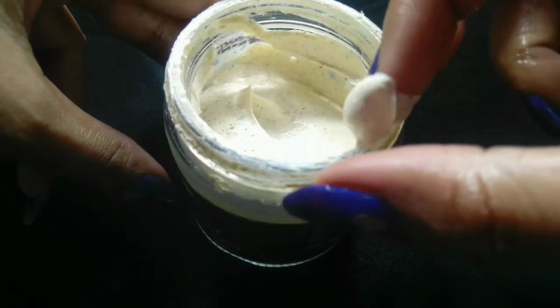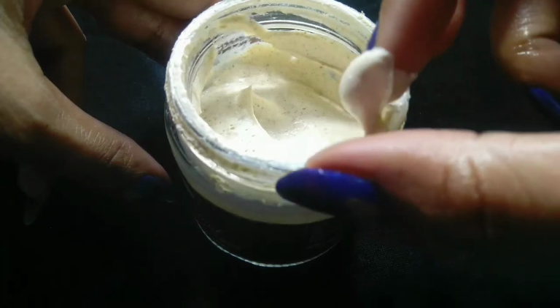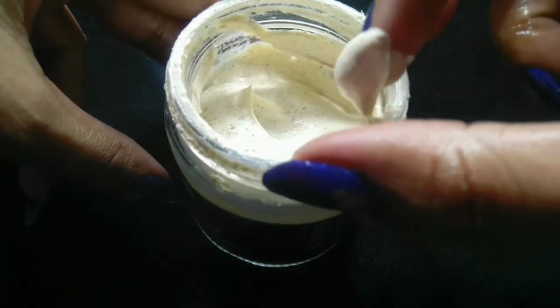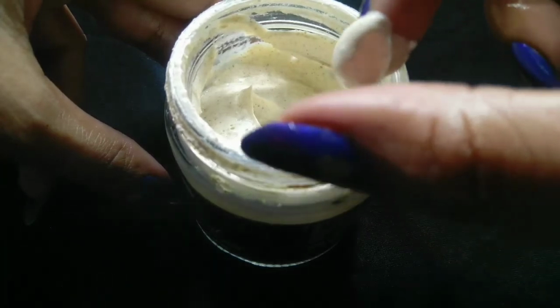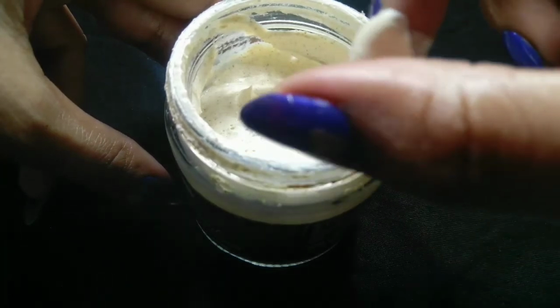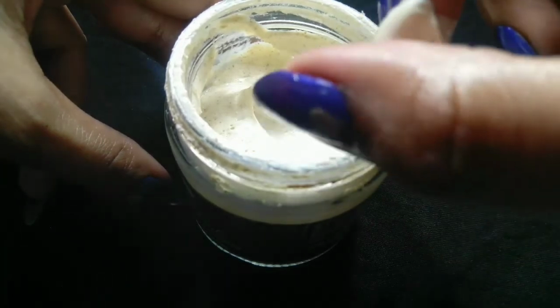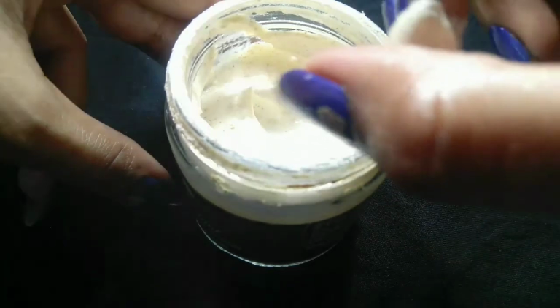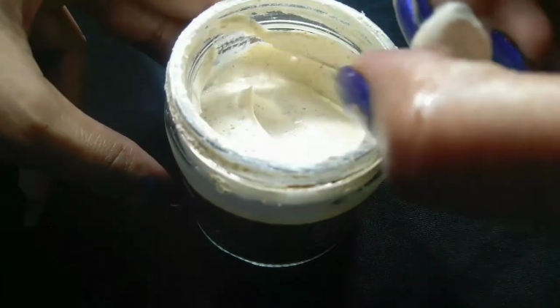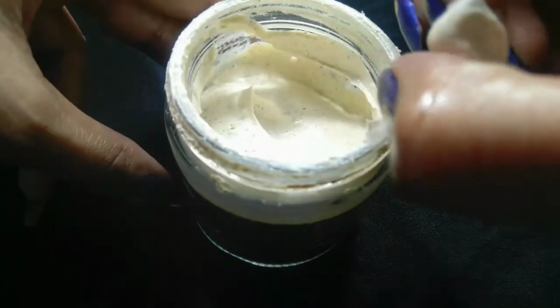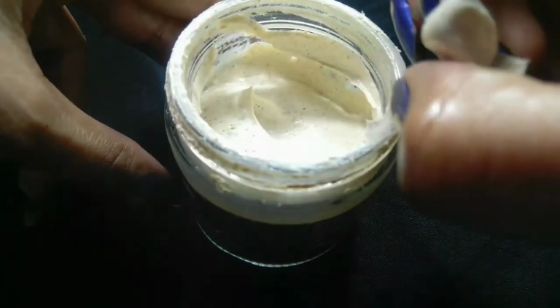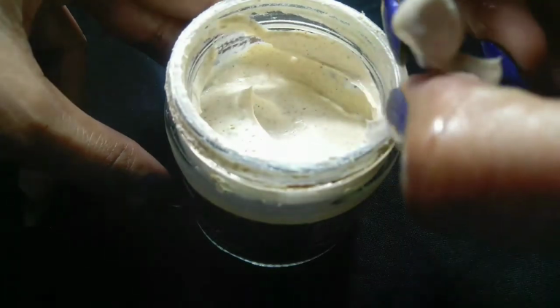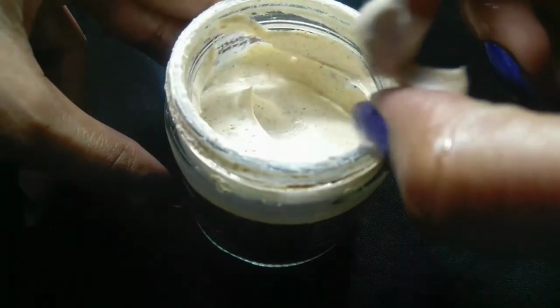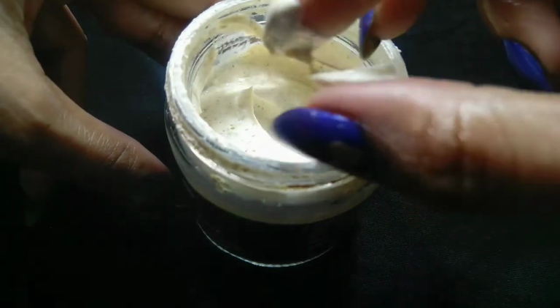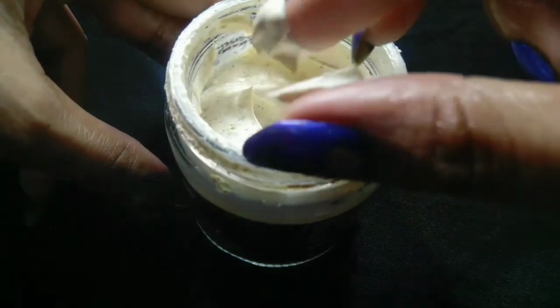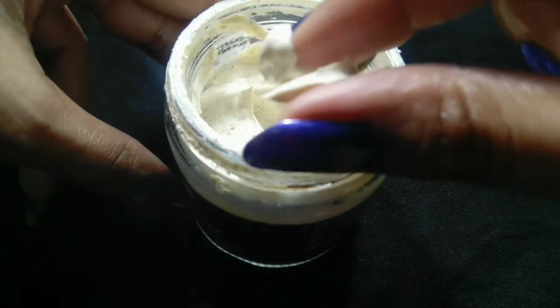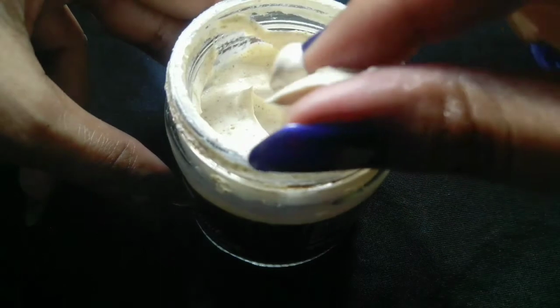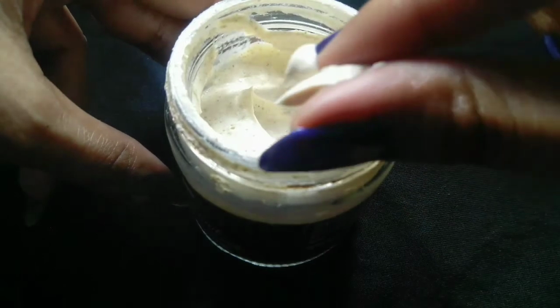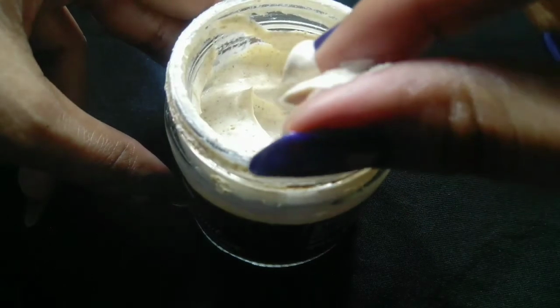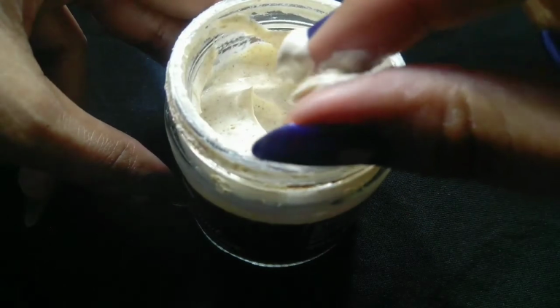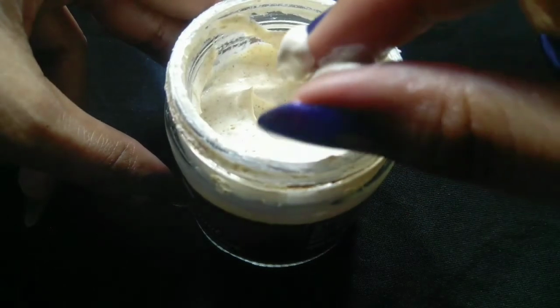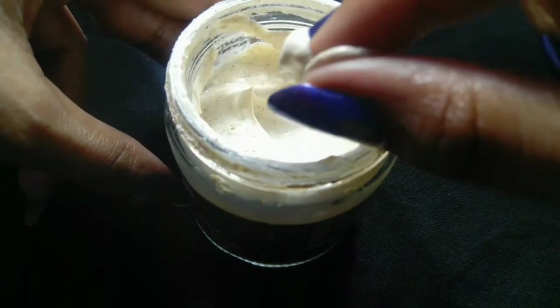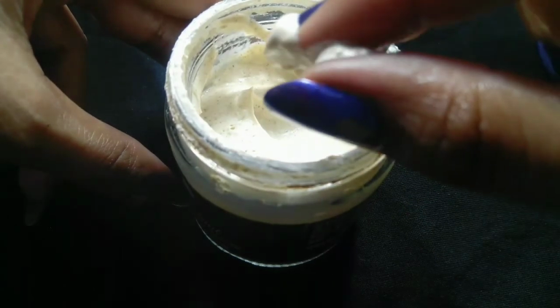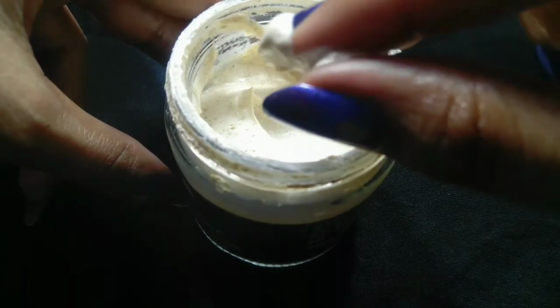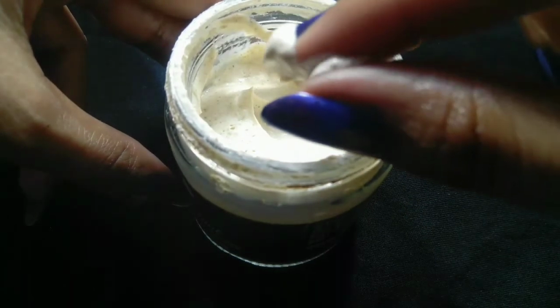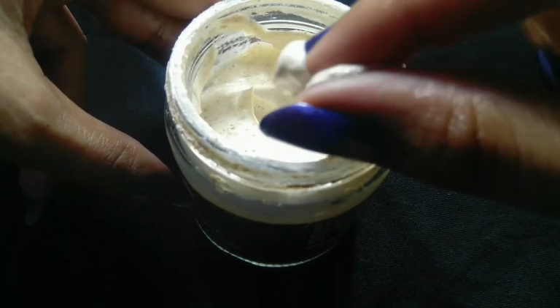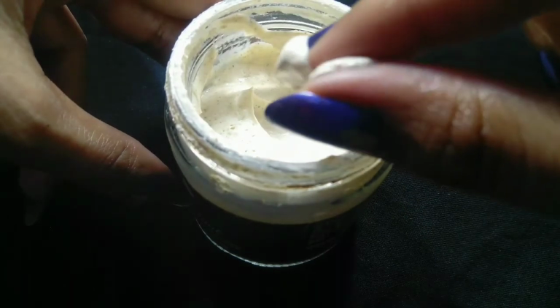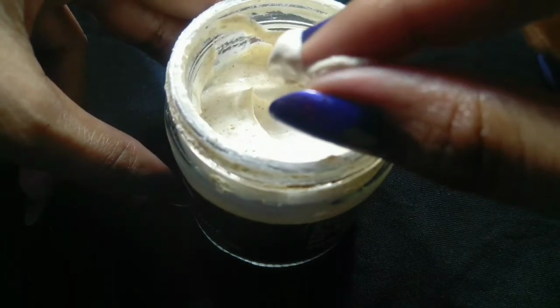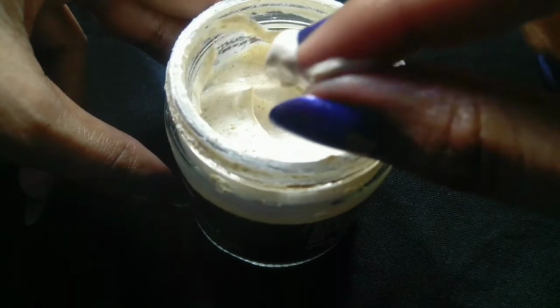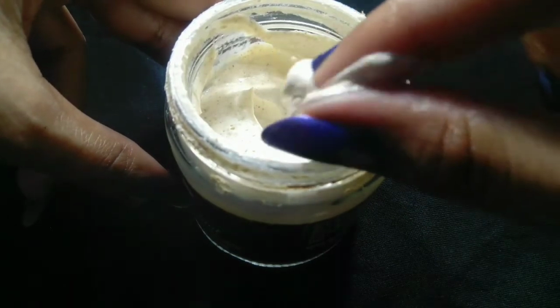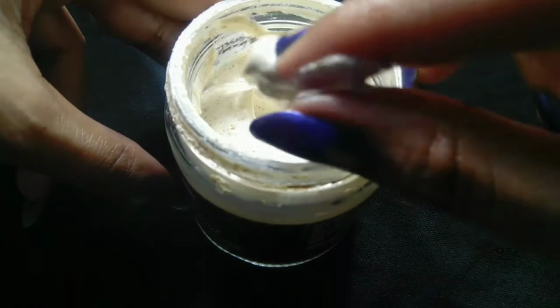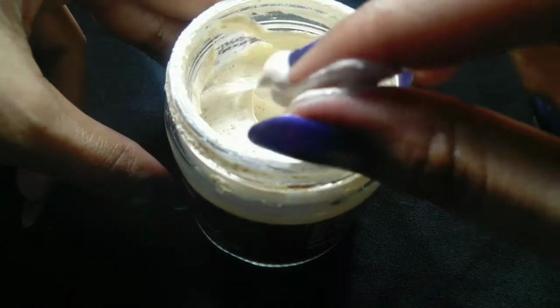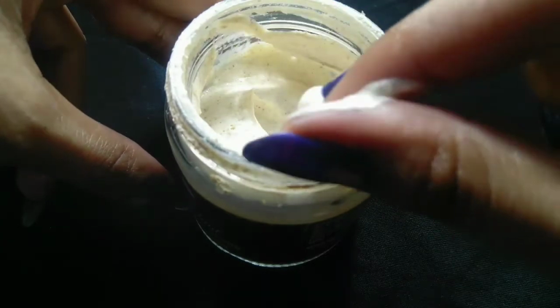You can see the texture of this product is very fluffy, just like a mousse. It is very fluffy and really, really nice.